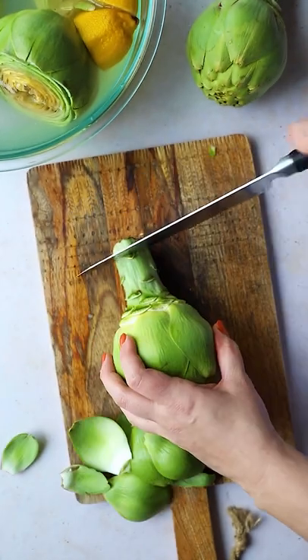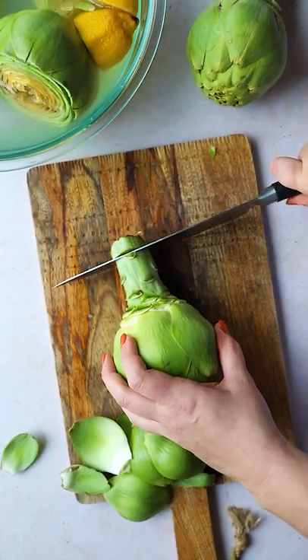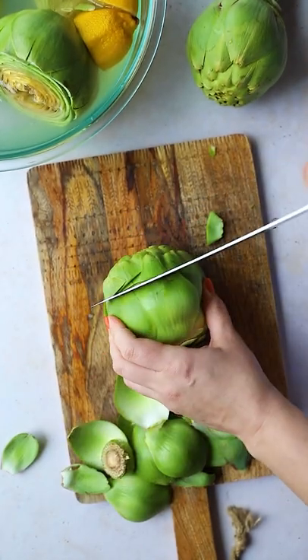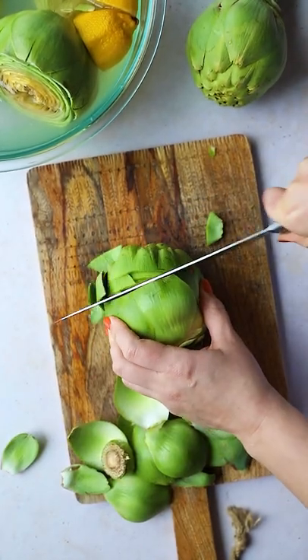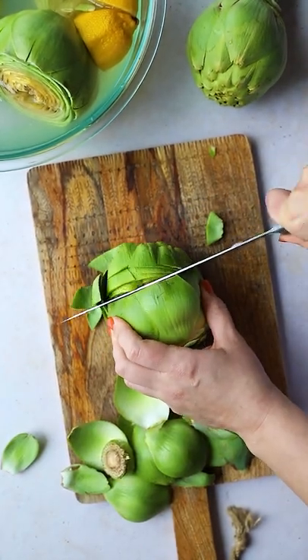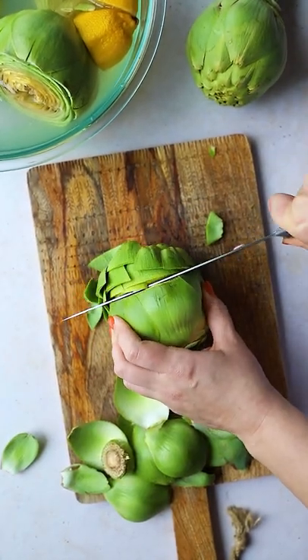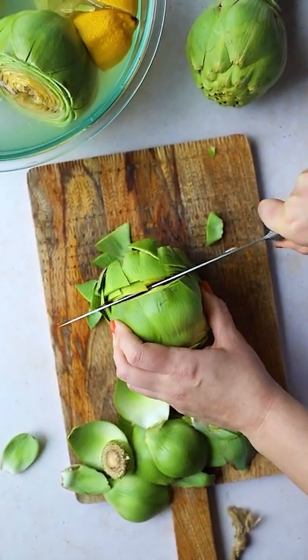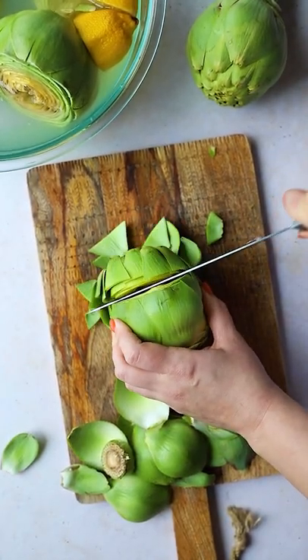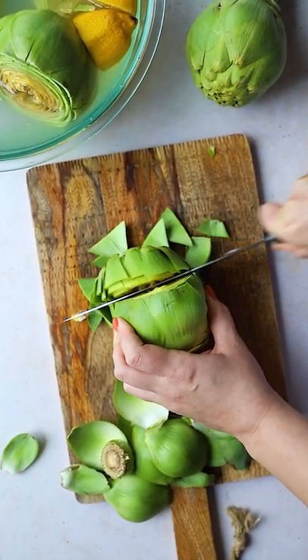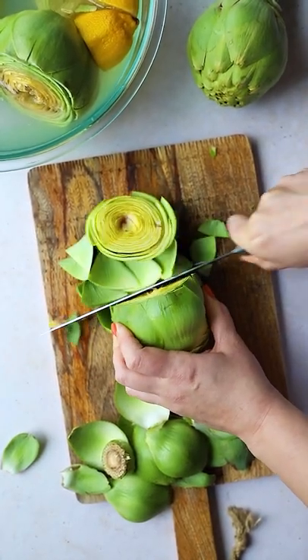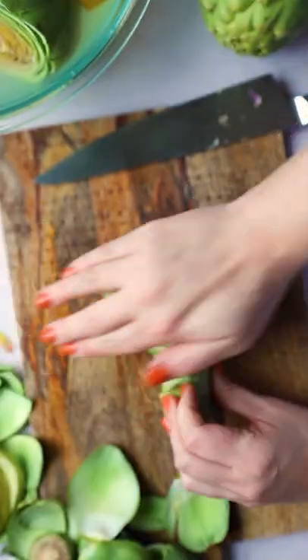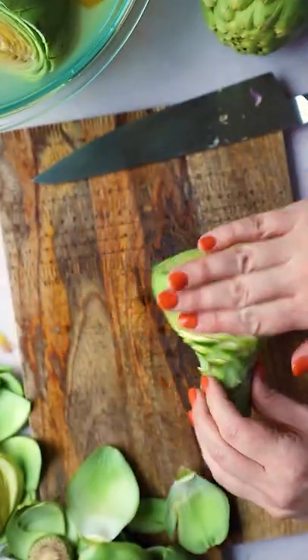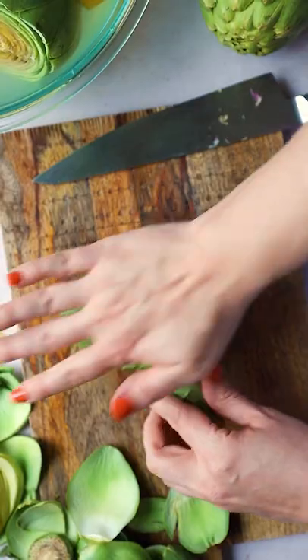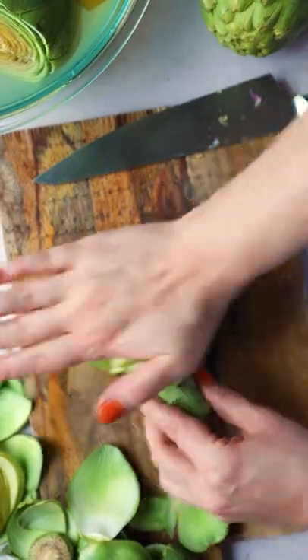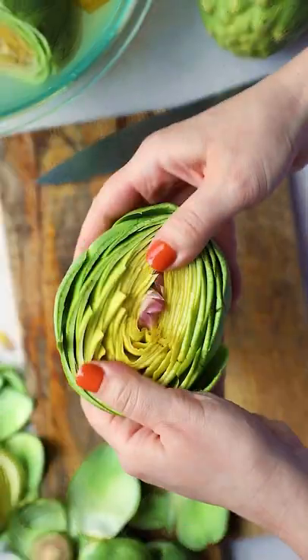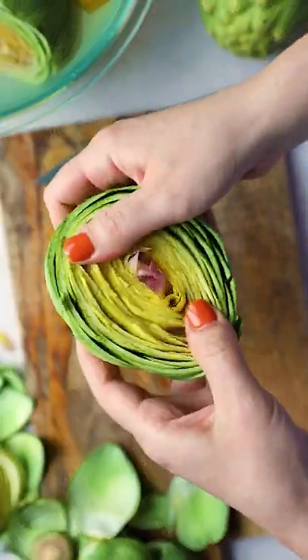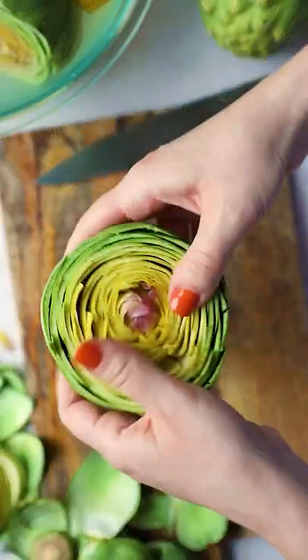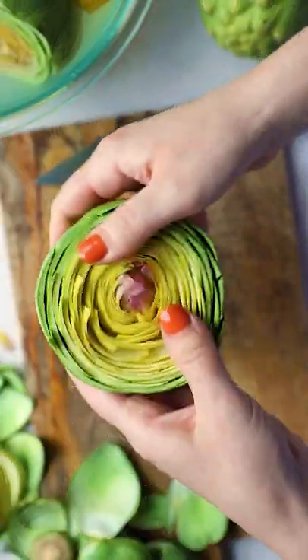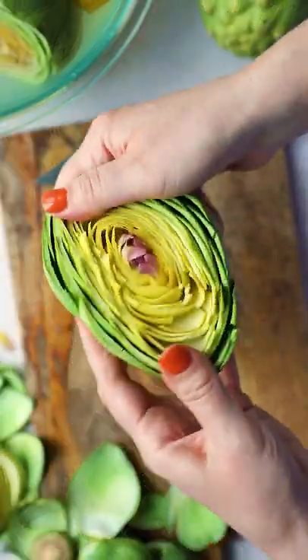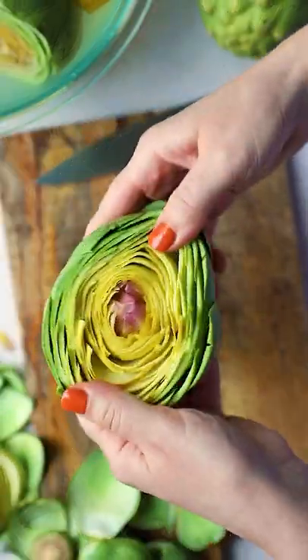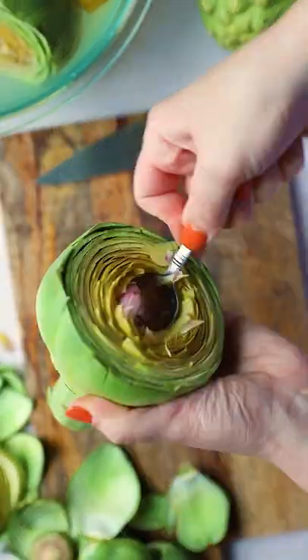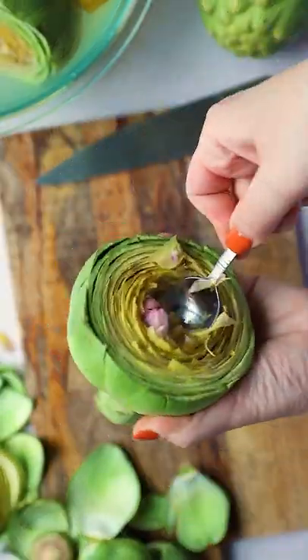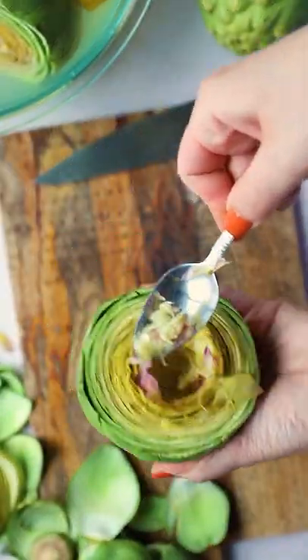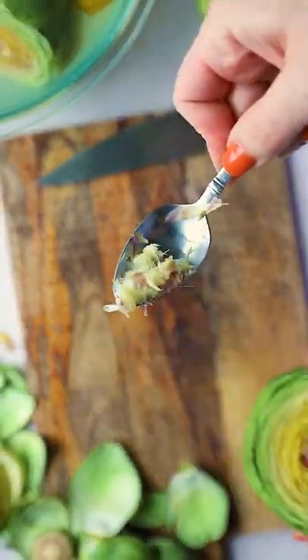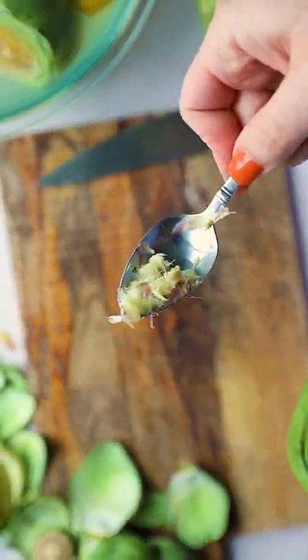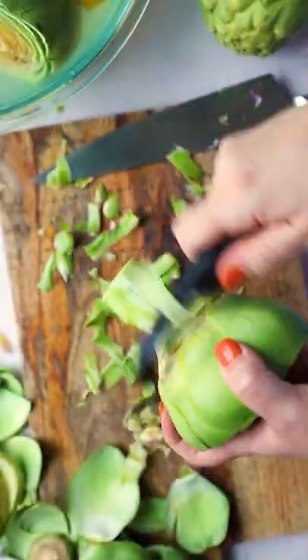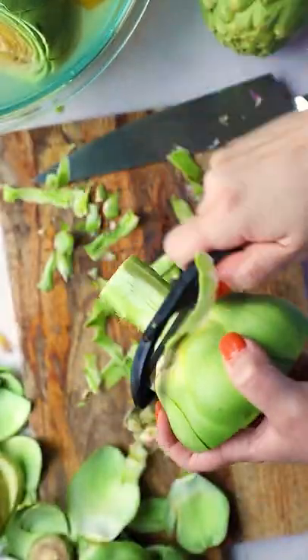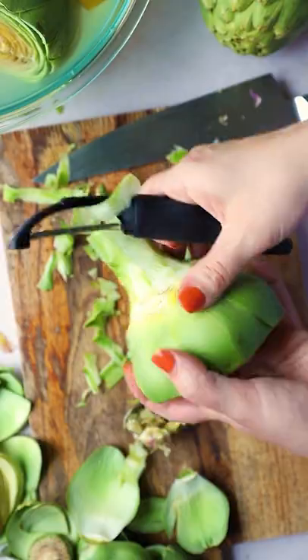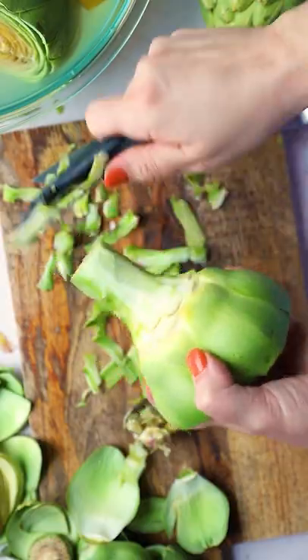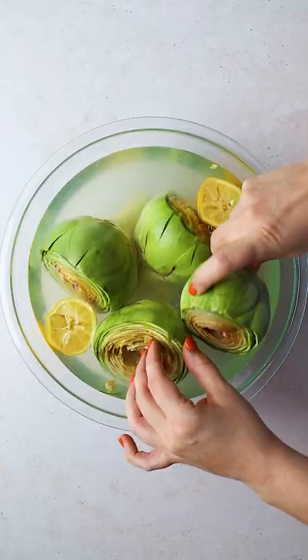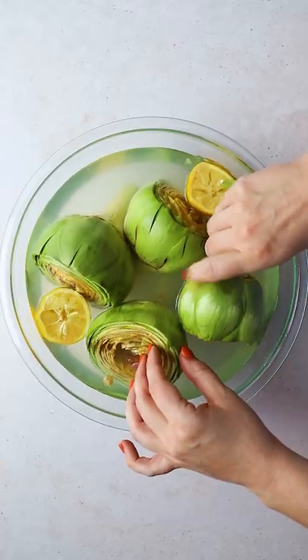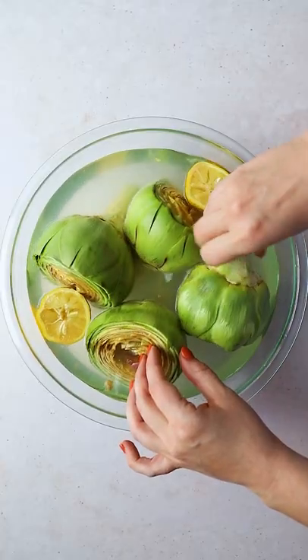Preparing artichokes can be a little bit daunting. For this recipe there's a specific way that I'm going to have you do it, but I have a full guide up on my site so don't worry. It's actually pretty easy — if you've never done it it can be scary, but don't be scared.